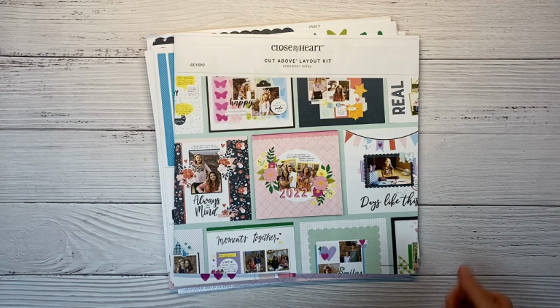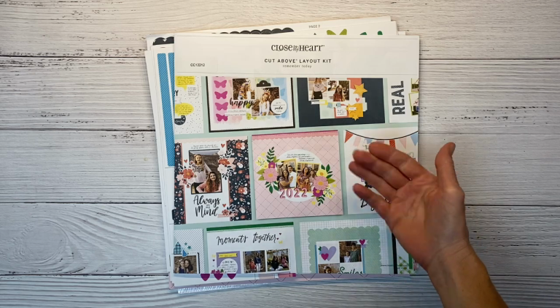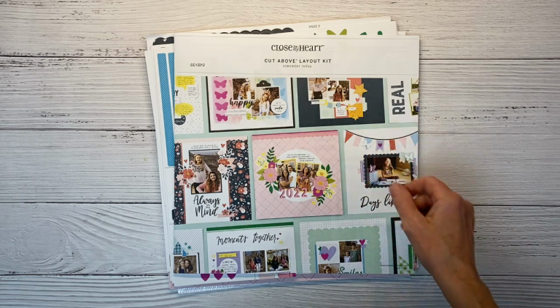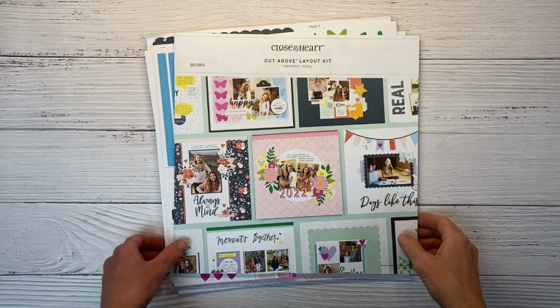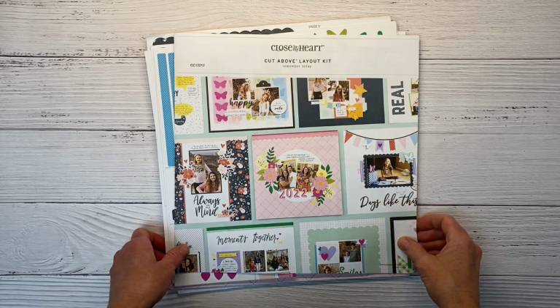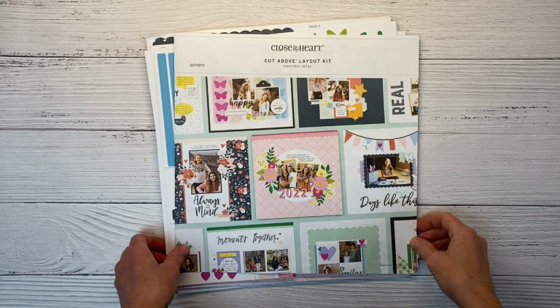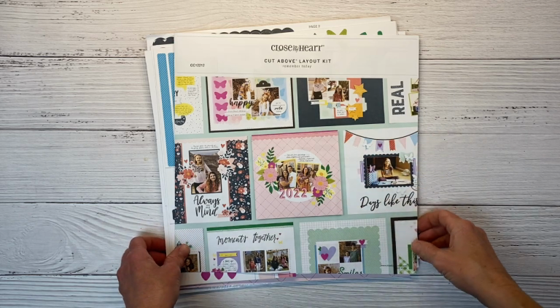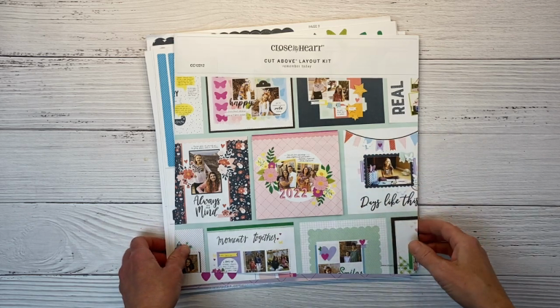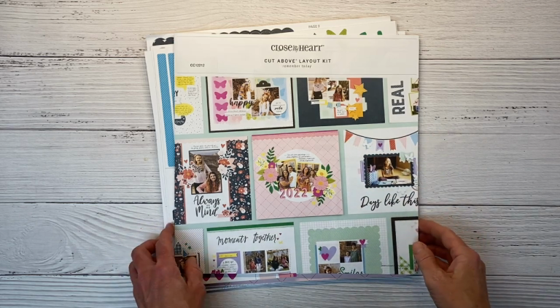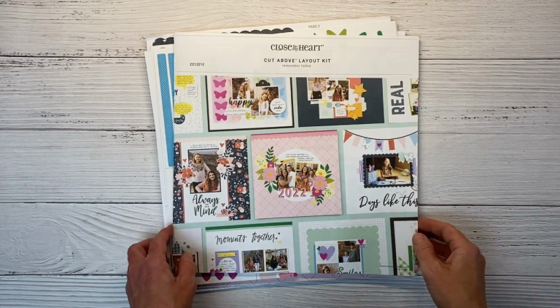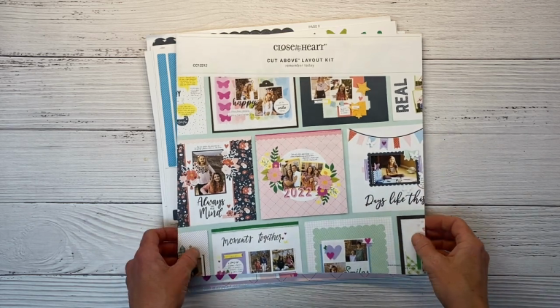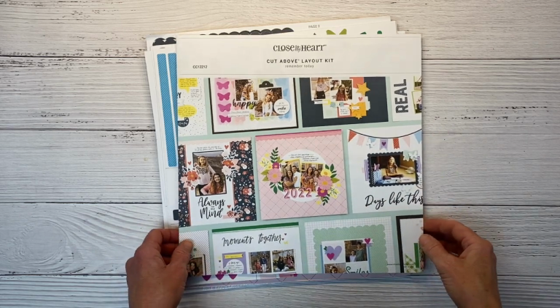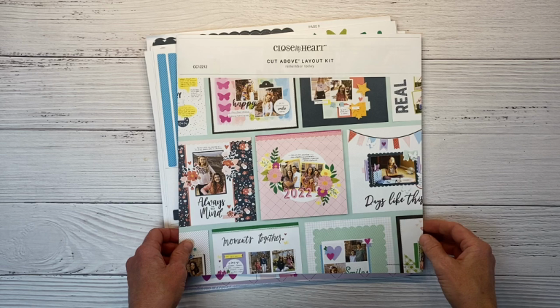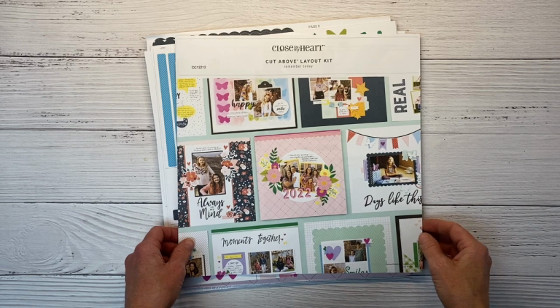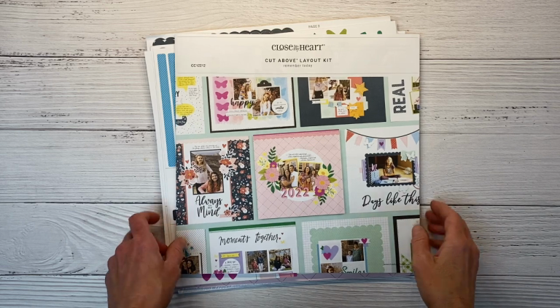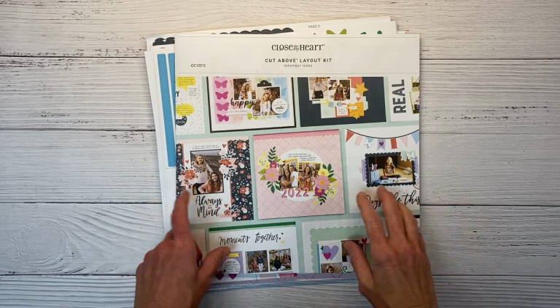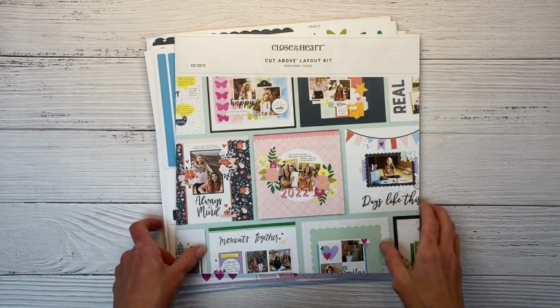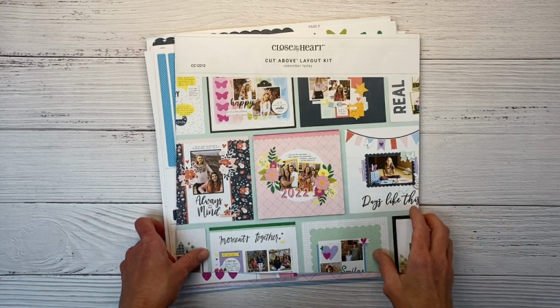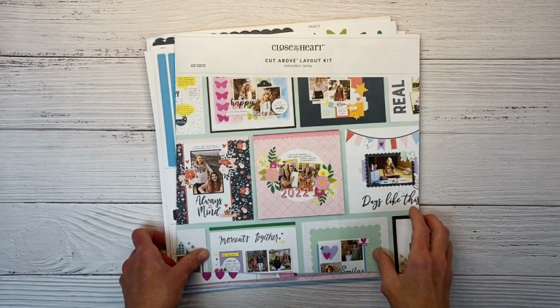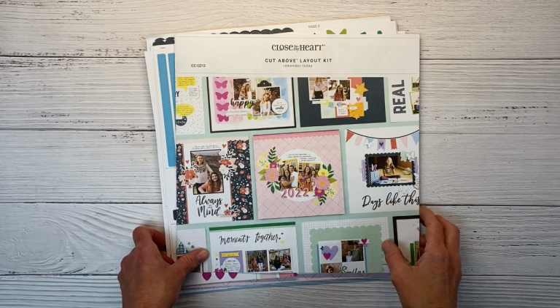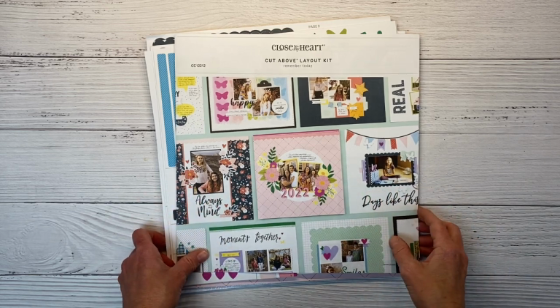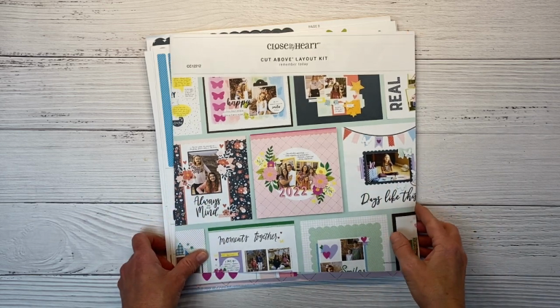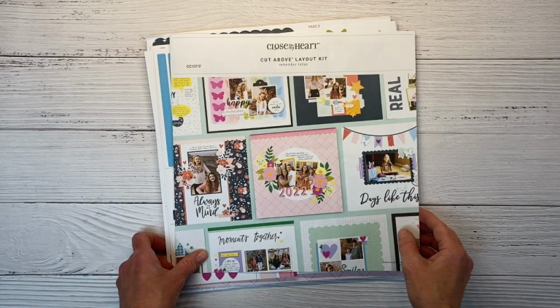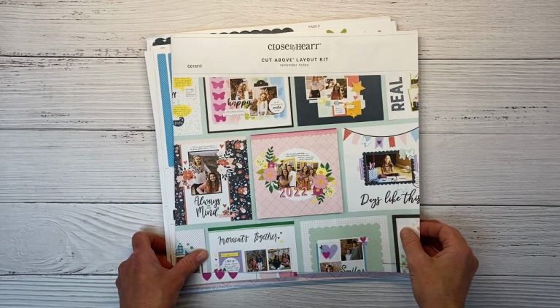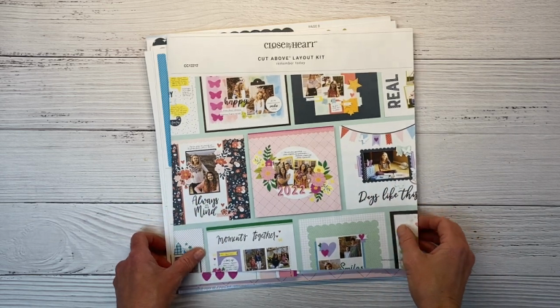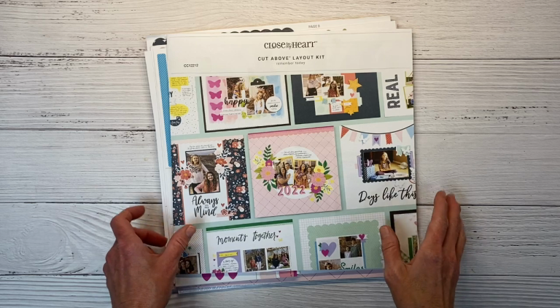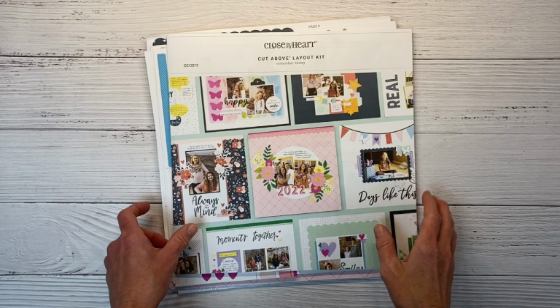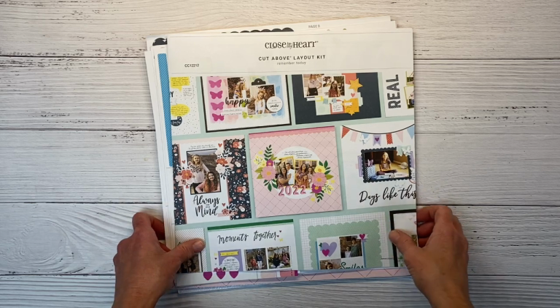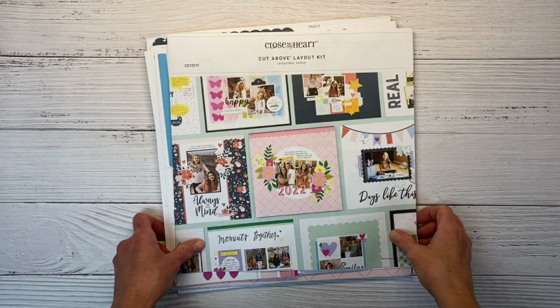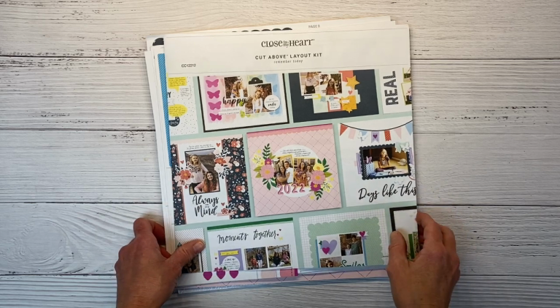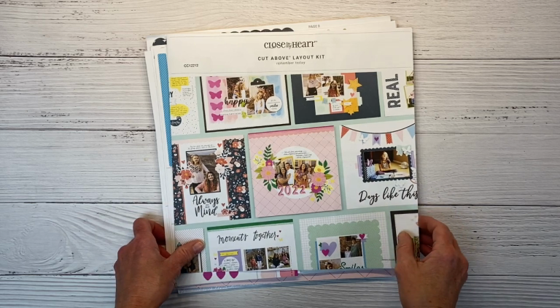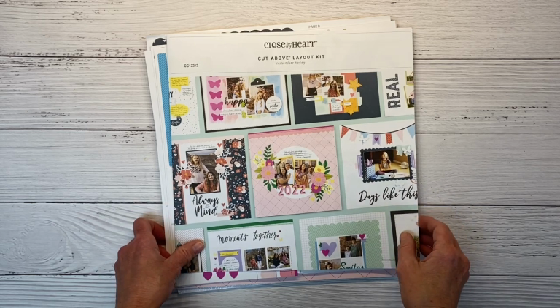Hey there, guys. Welcome back to my channel, Crafty Concepts with Erin. I'm Erin, and if you're new here, welcome. I have a scrapbook layout for you today featuring Close to My Heart's new Cut Above layout kit called Remember Today.